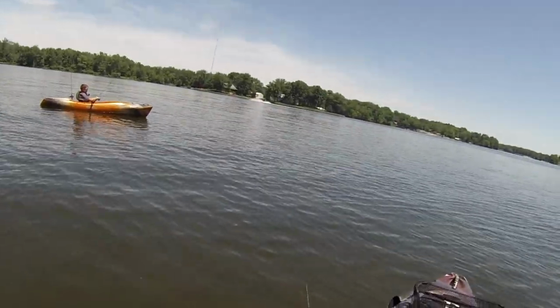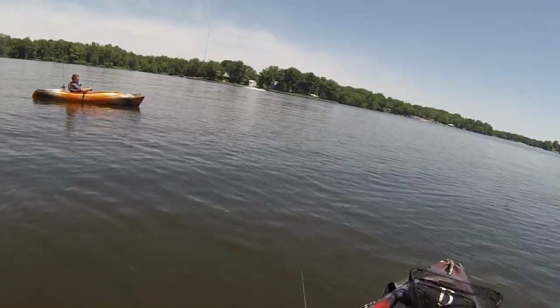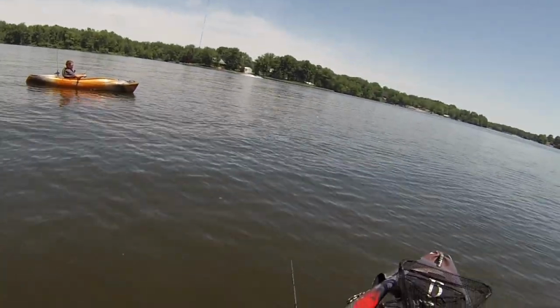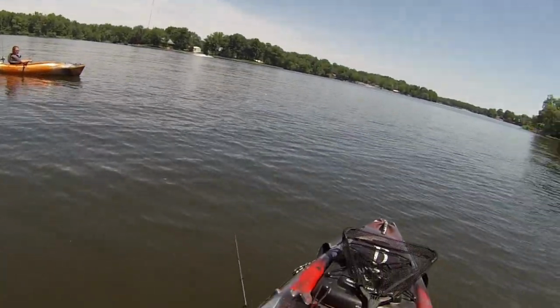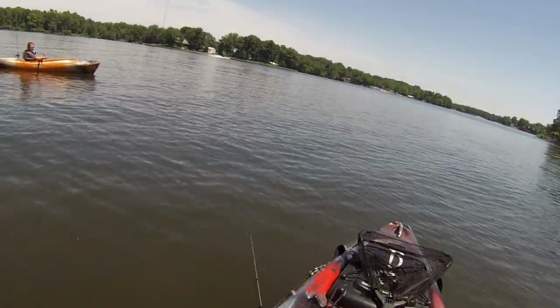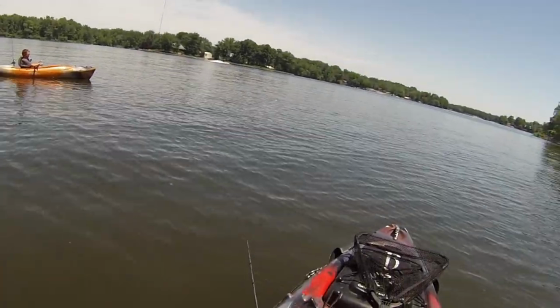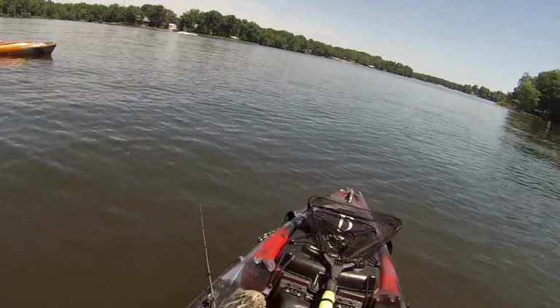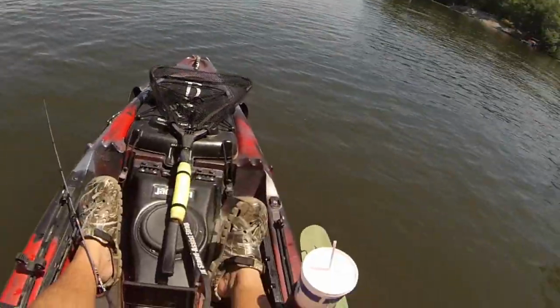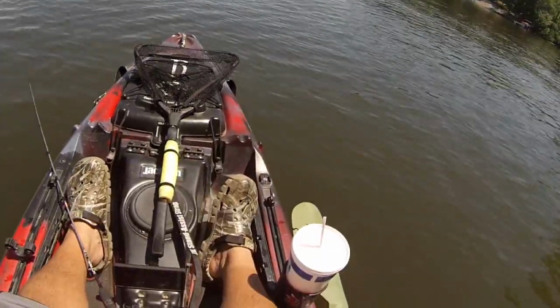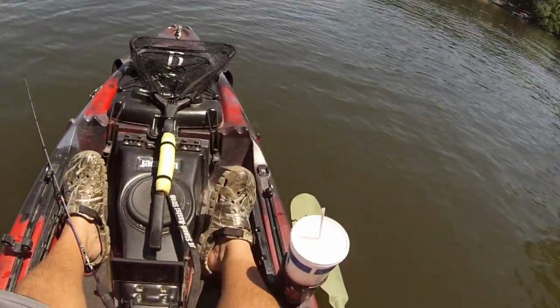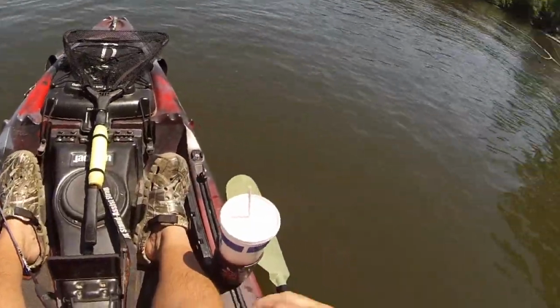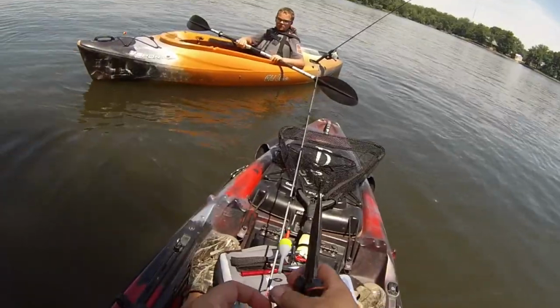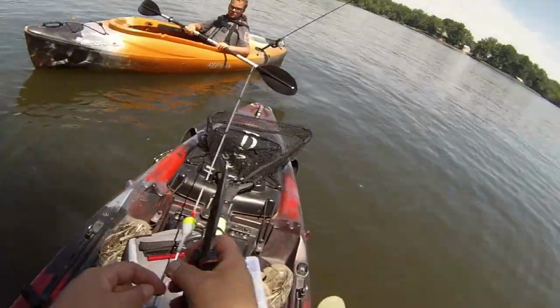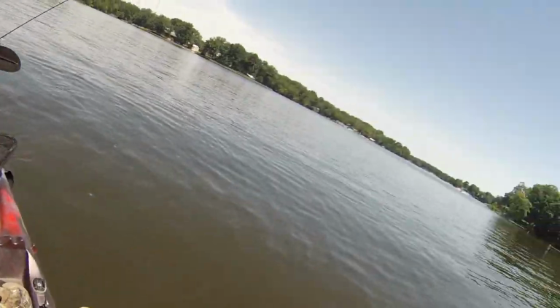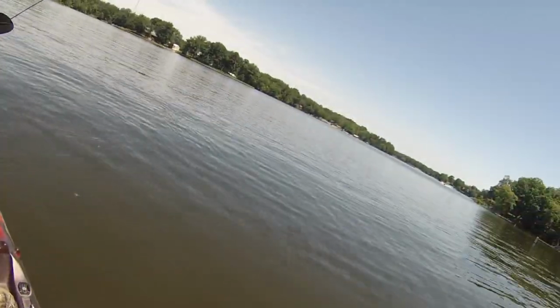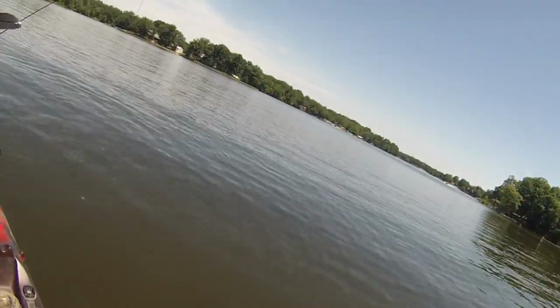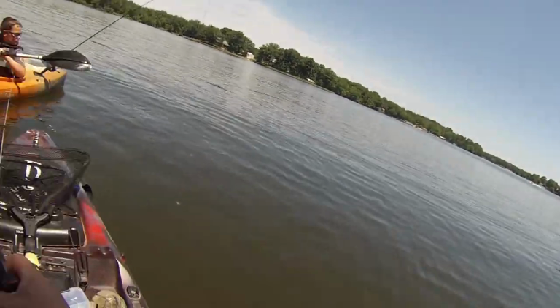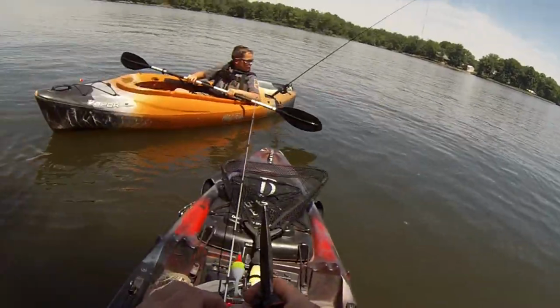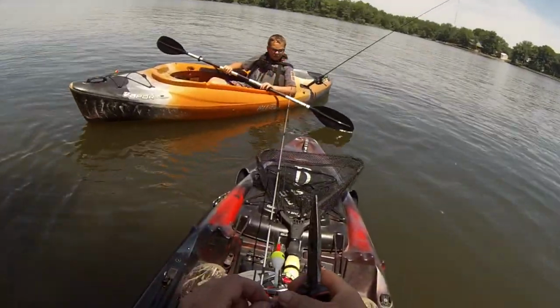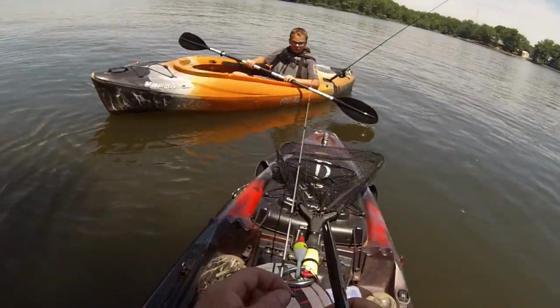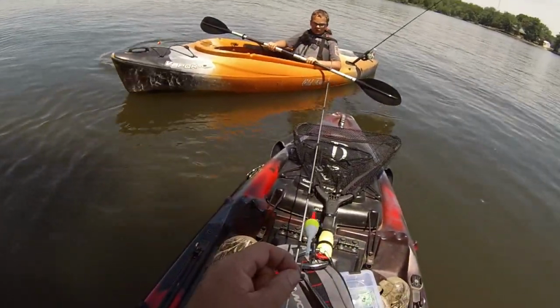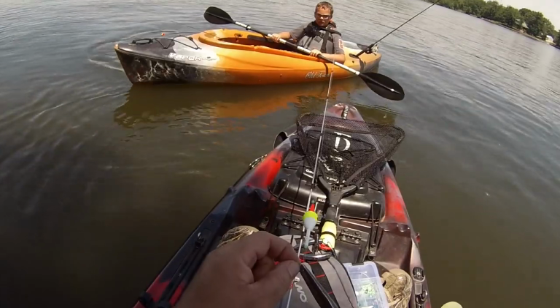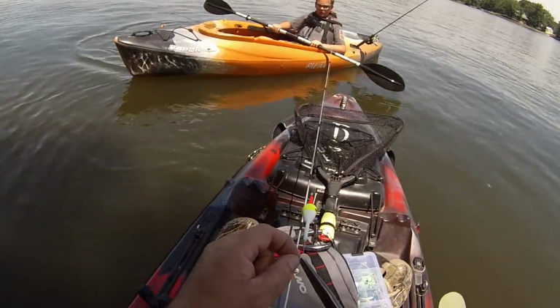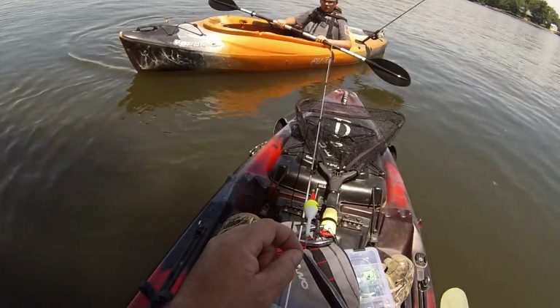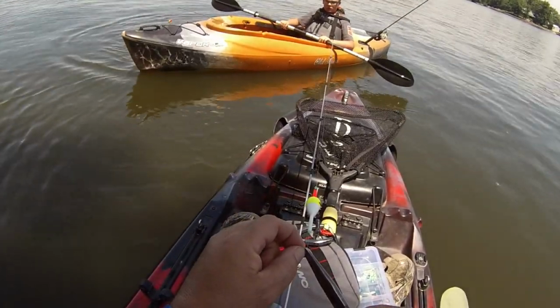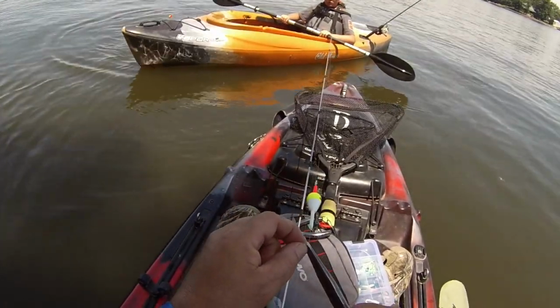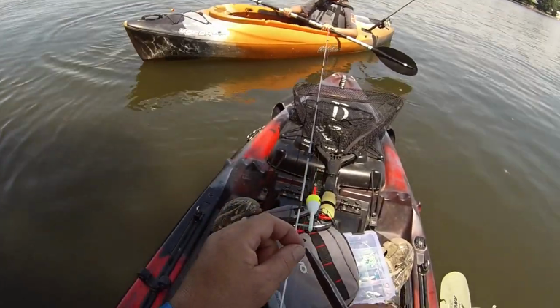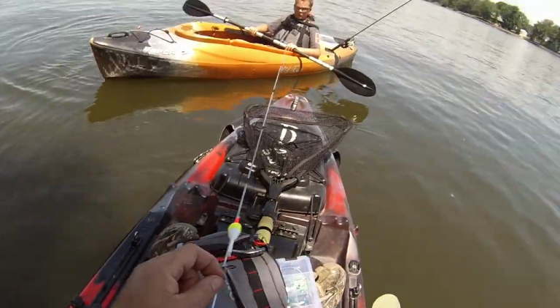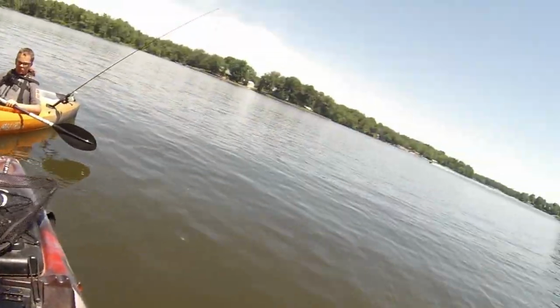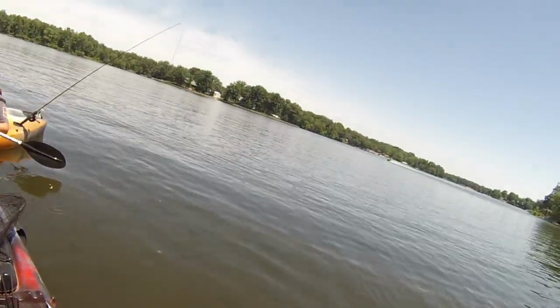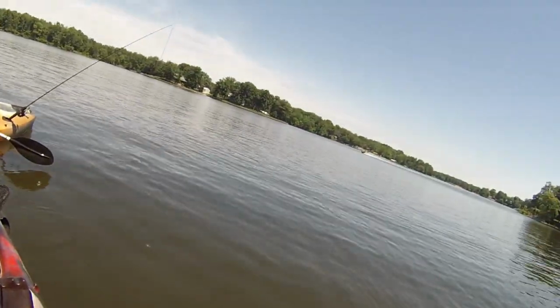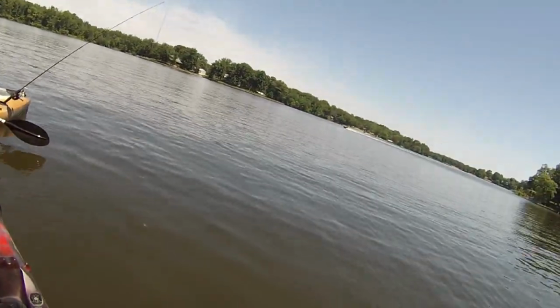I don't think it is either. He's got the whole lake and he just wants to be funny, I guess.